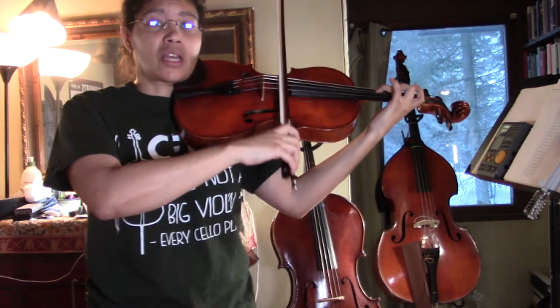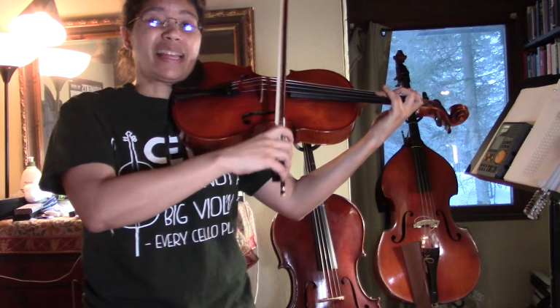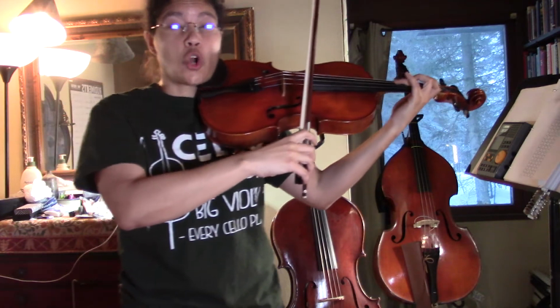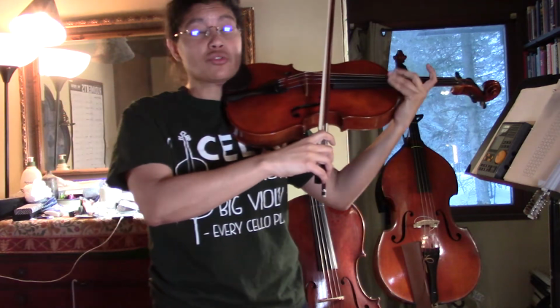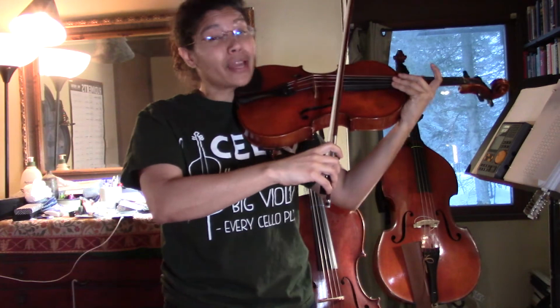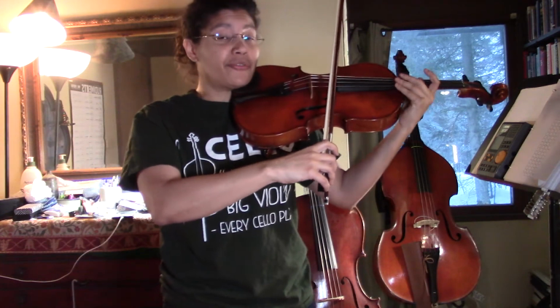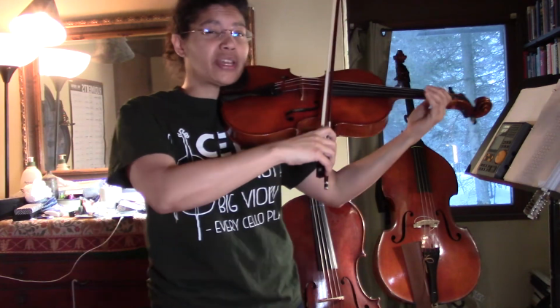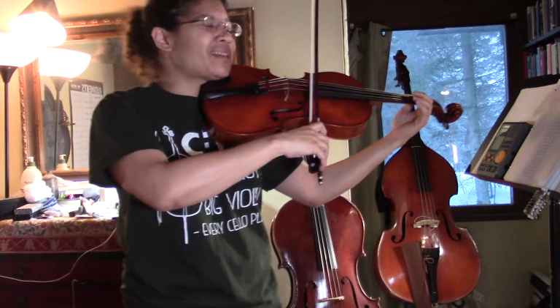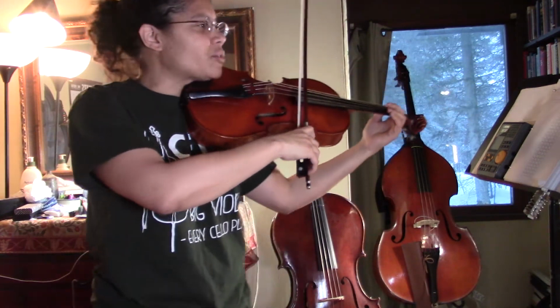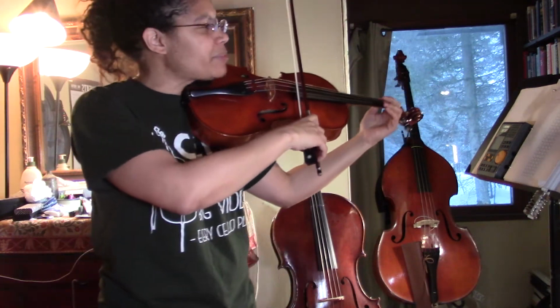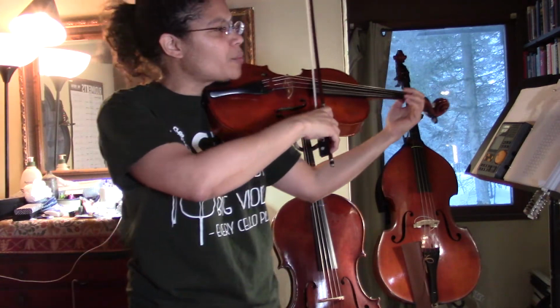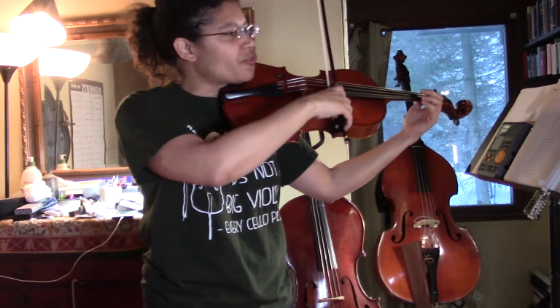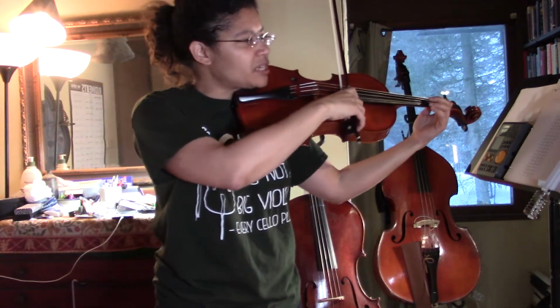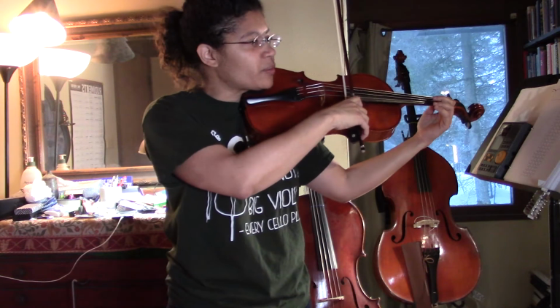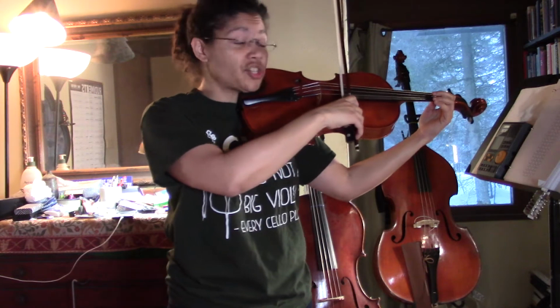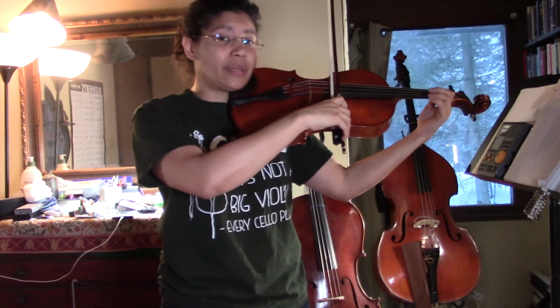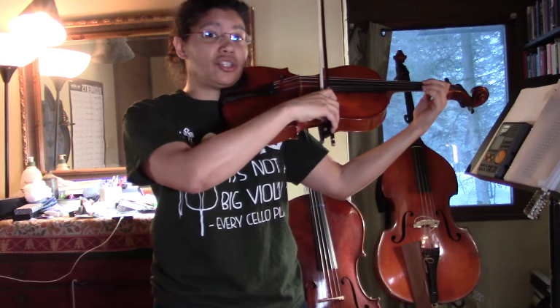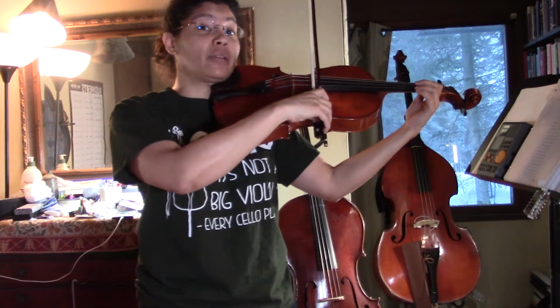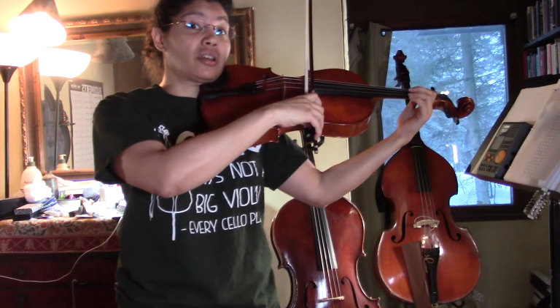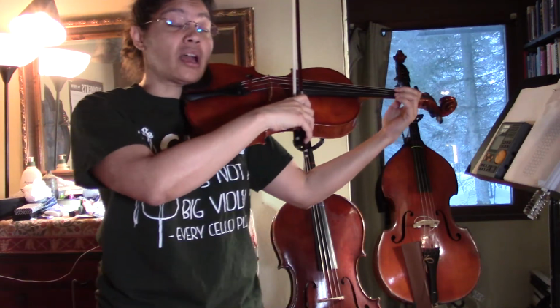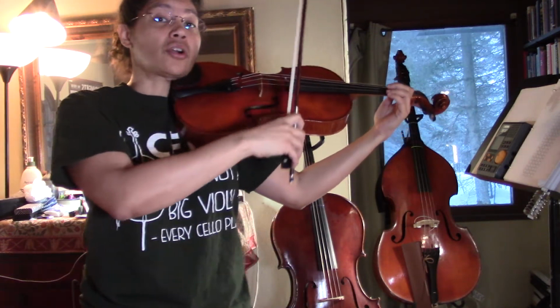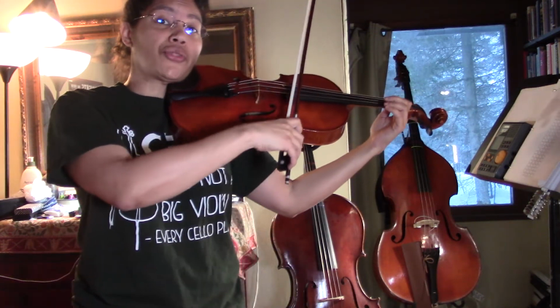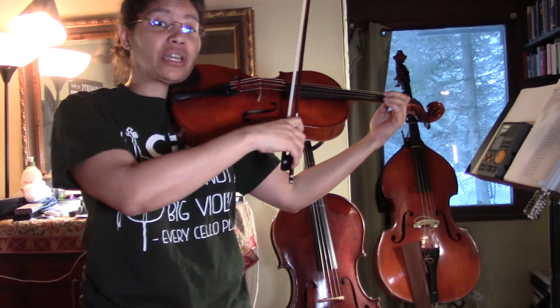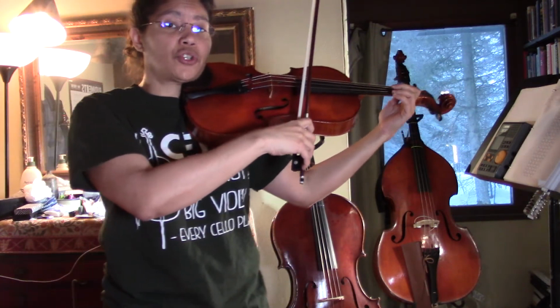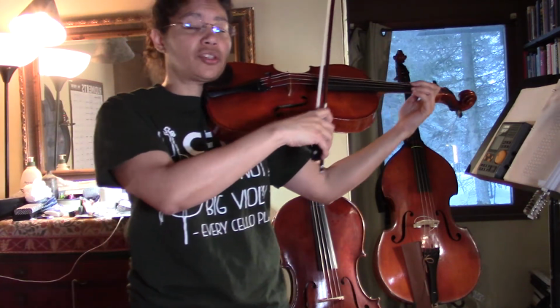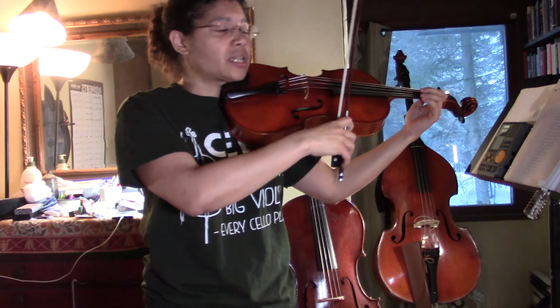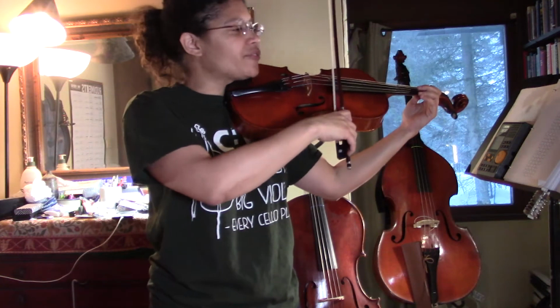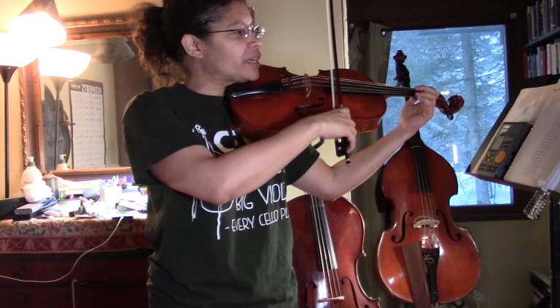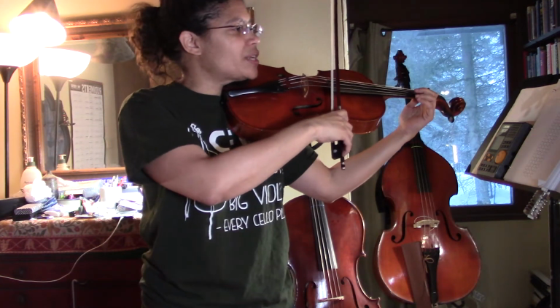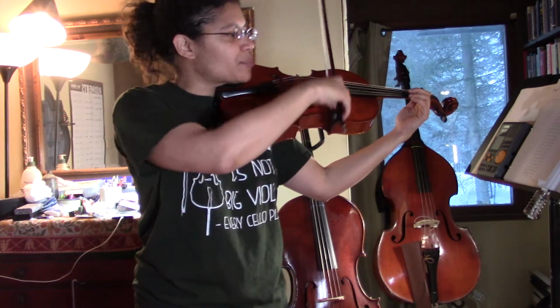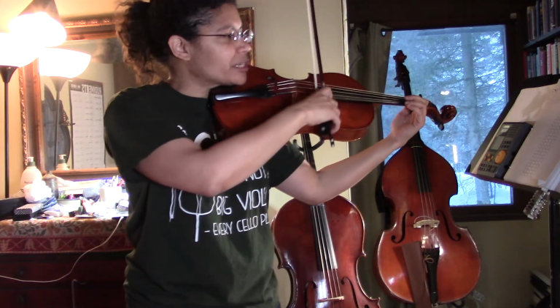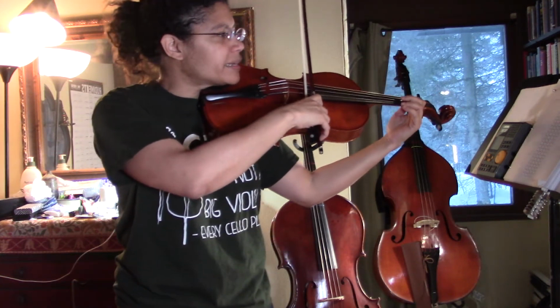I like to use open string going up and fourth finger coming down, so that's why I play the open. From the D string, we're going to shift when we get to G — which is going to be our old third finger in first position — but we're going to play first finger to go into third position, like this.